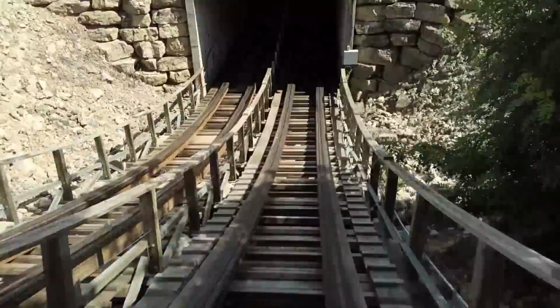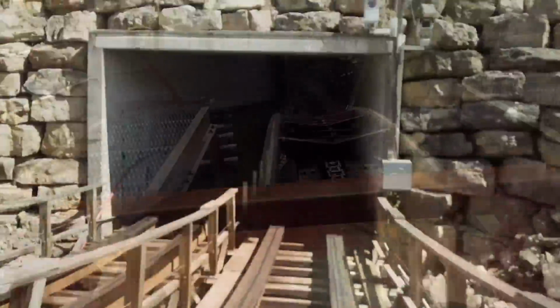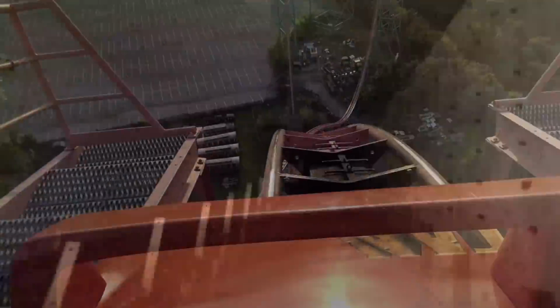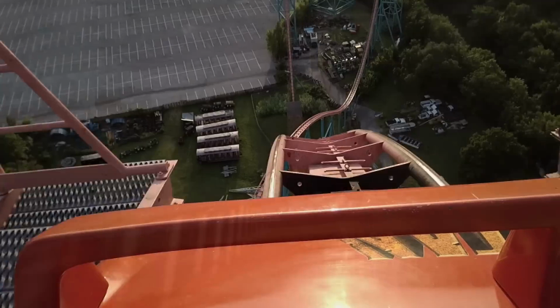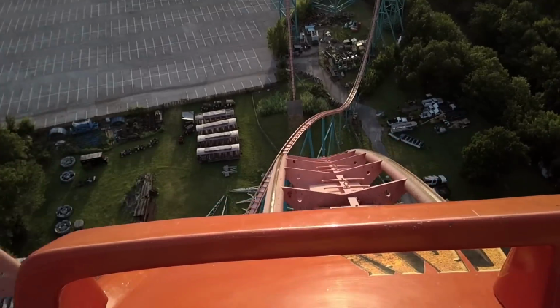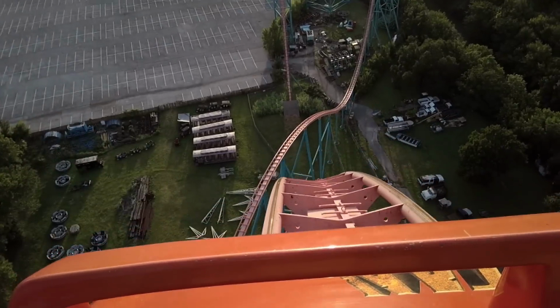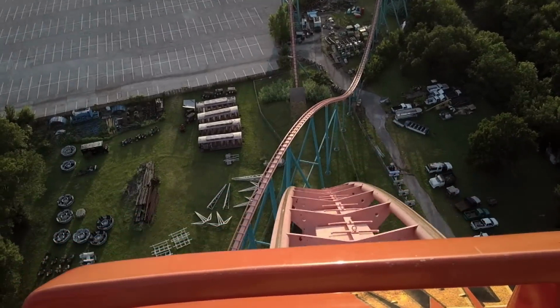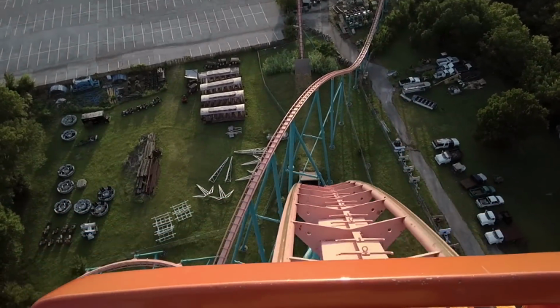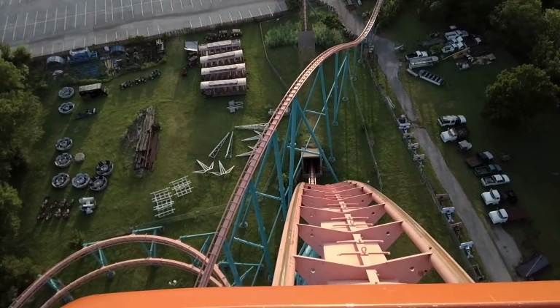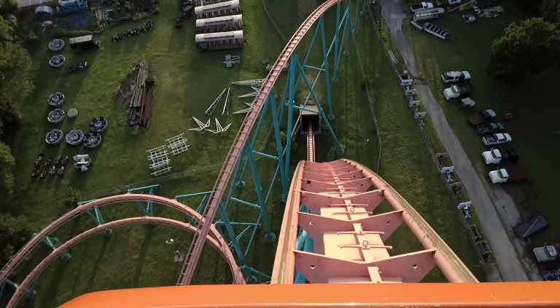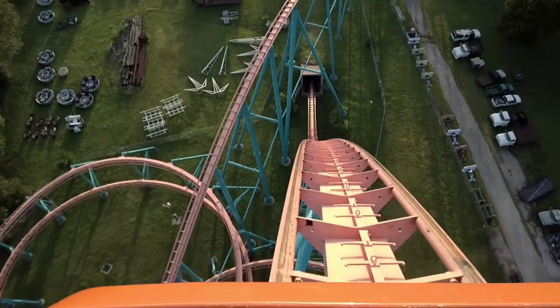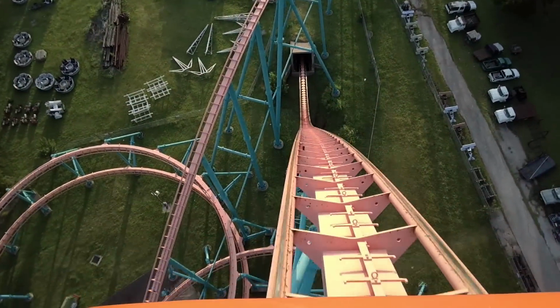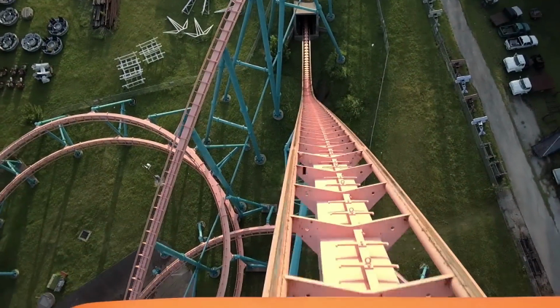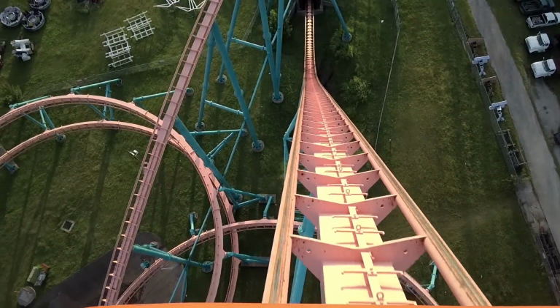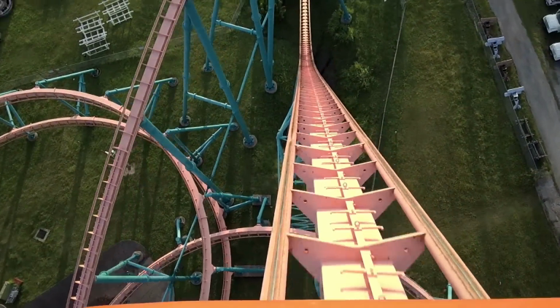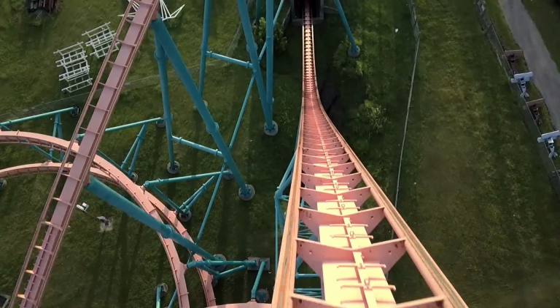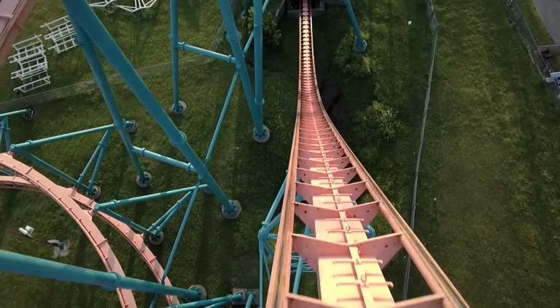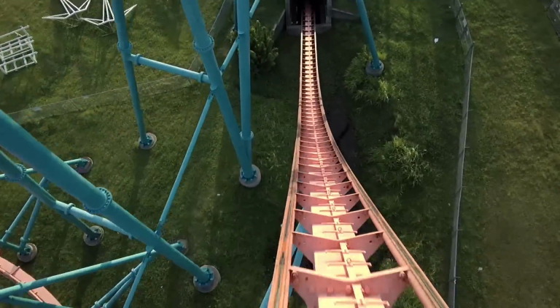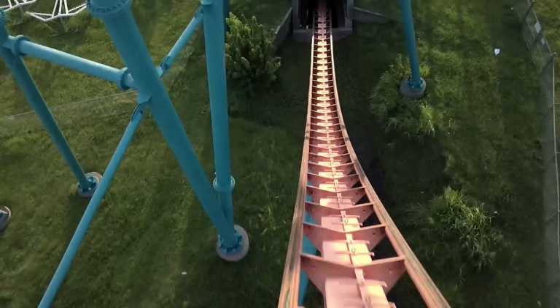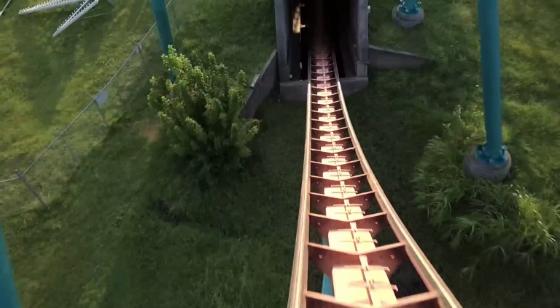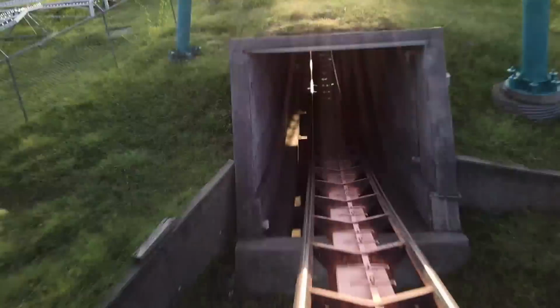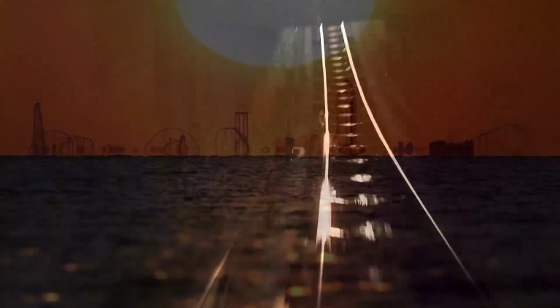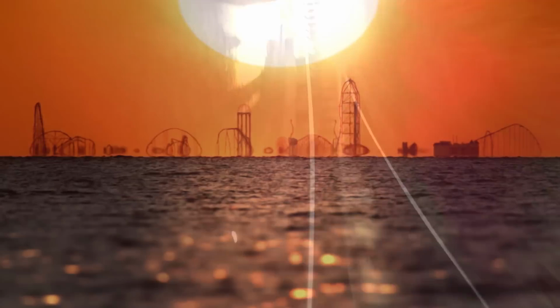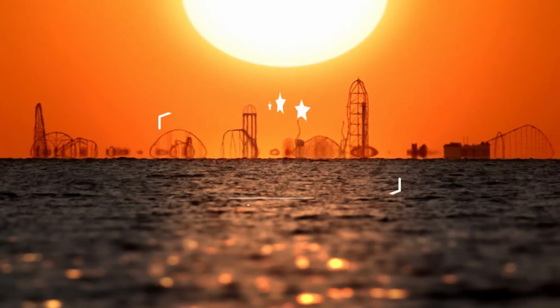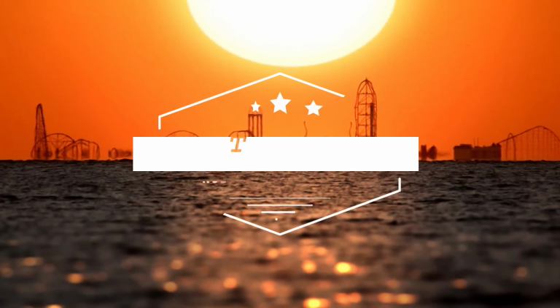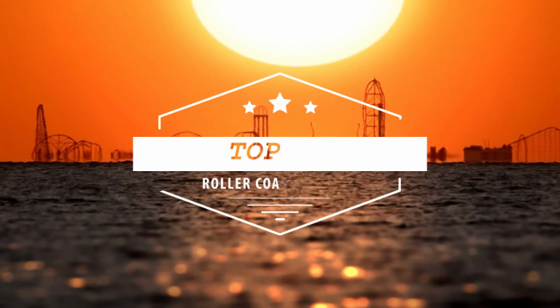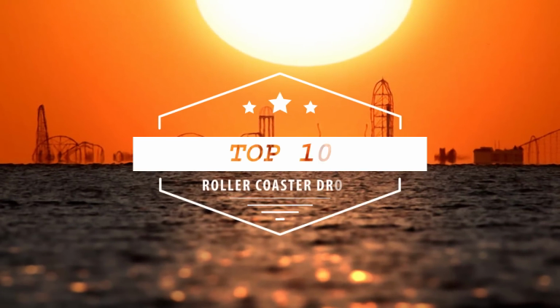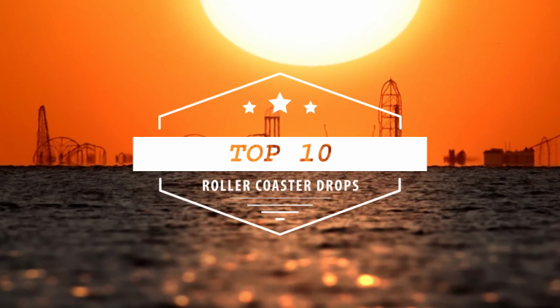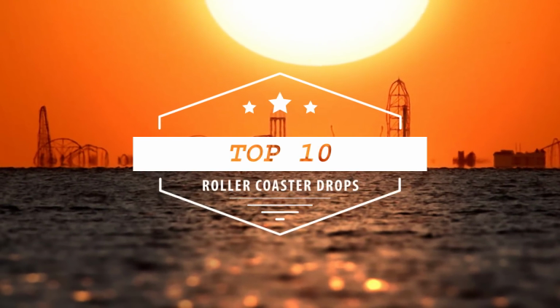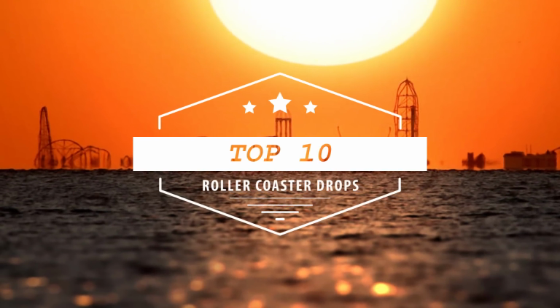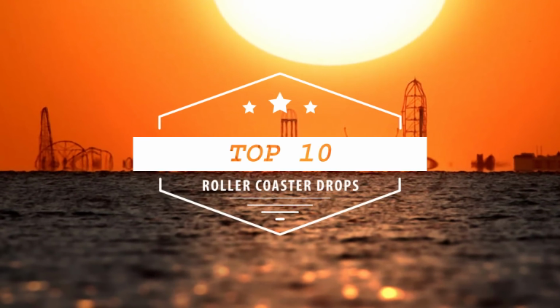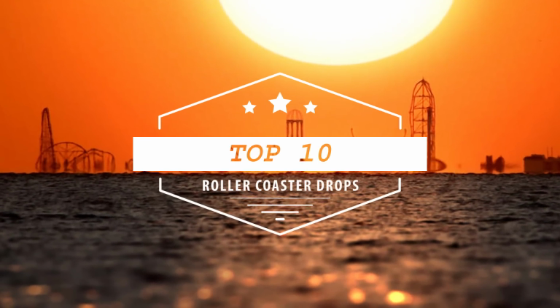Lots of factors play into a good drop — from the speed, max height, angle of descent, and of course the scenery in the surrounding area. I'm Patrick of Coaster Fanatics, and today I'm counting down the list of my top 10 favorite roller coaster drops.